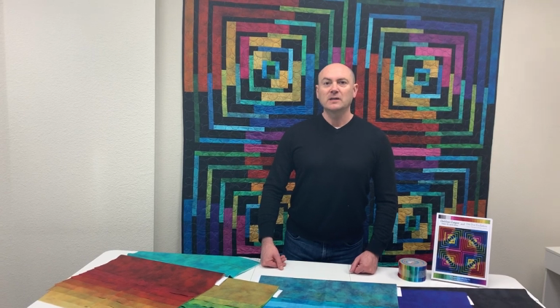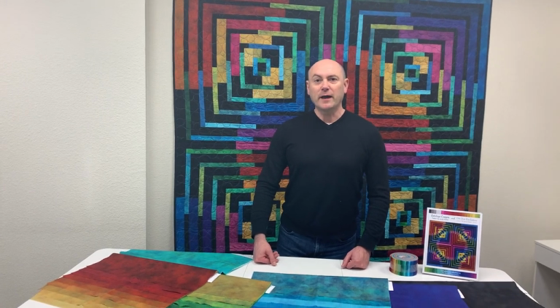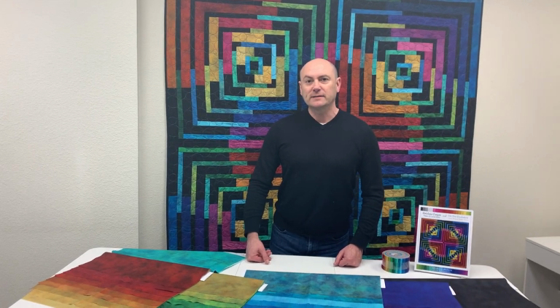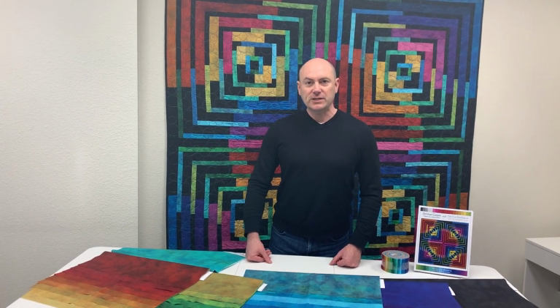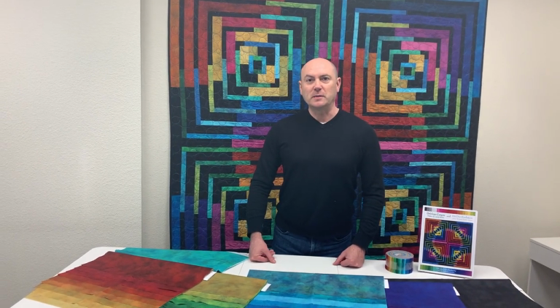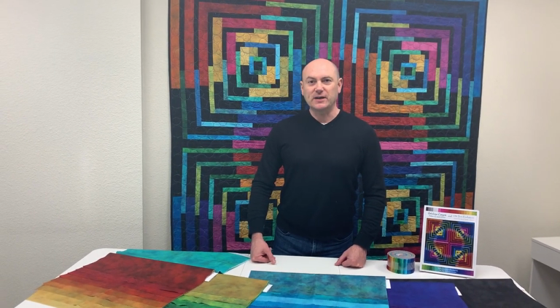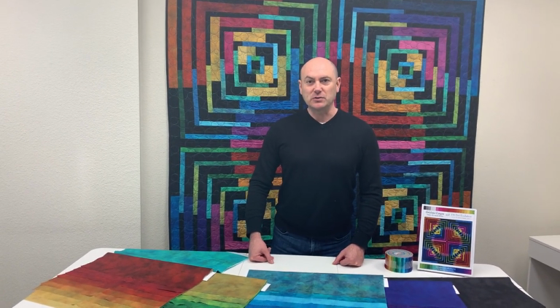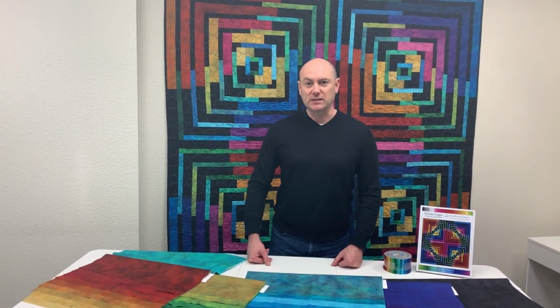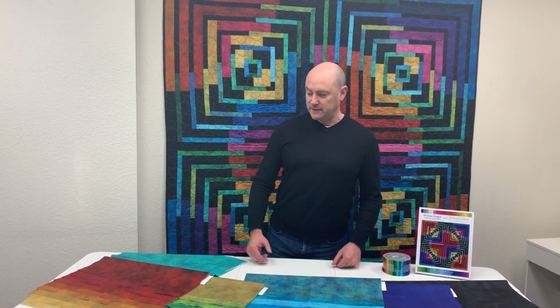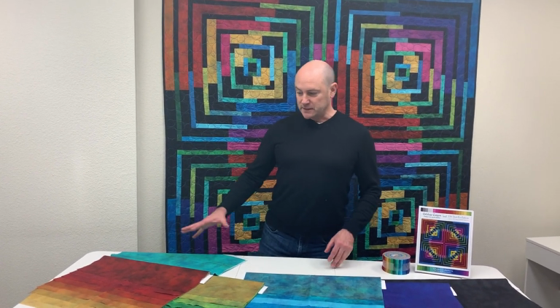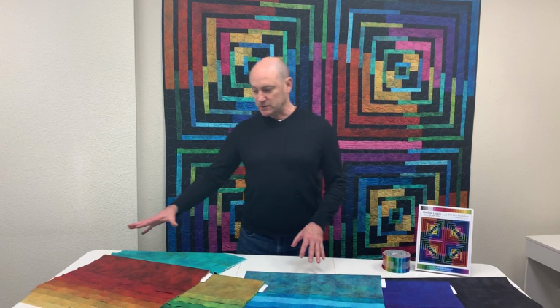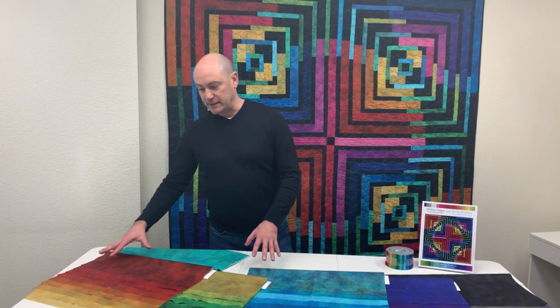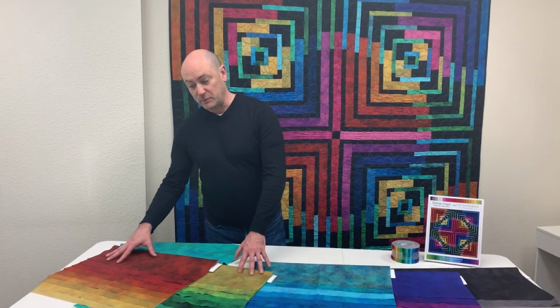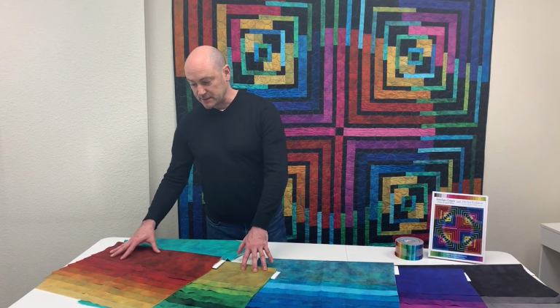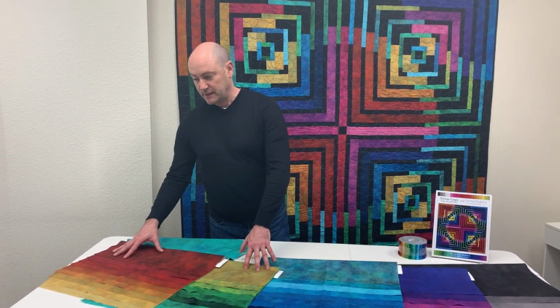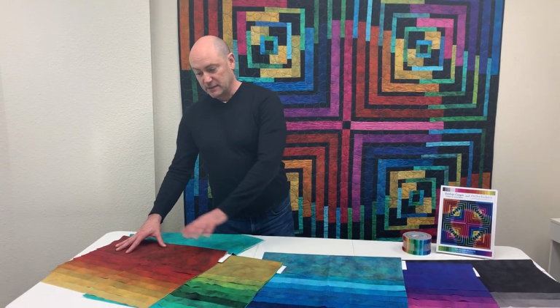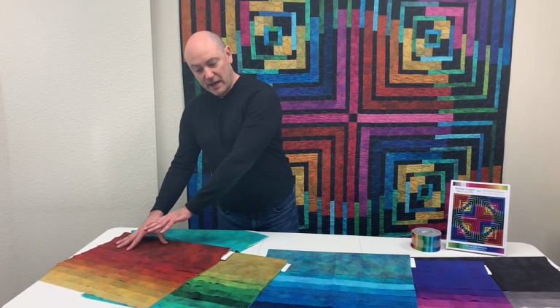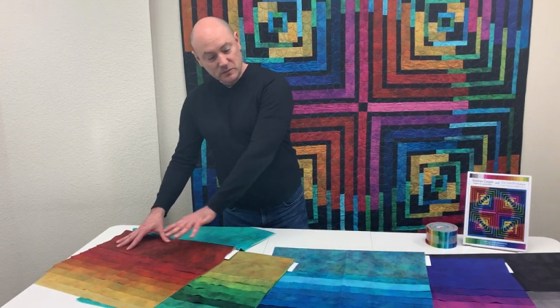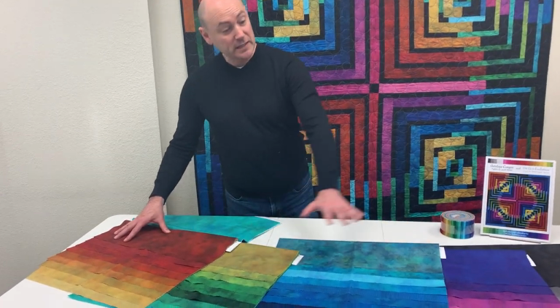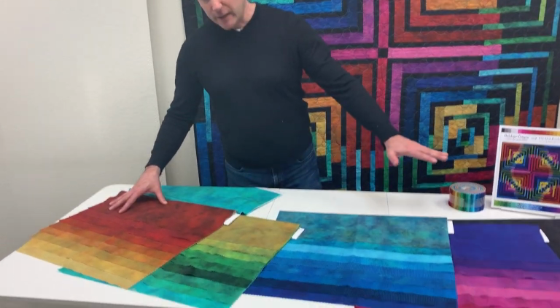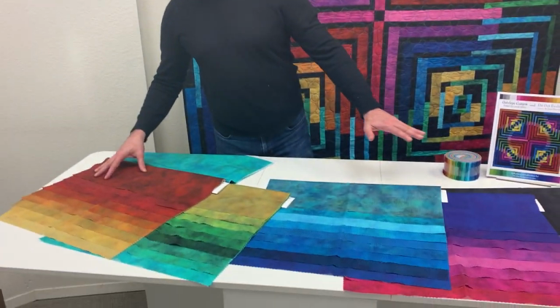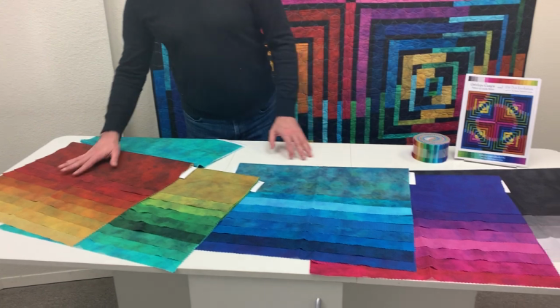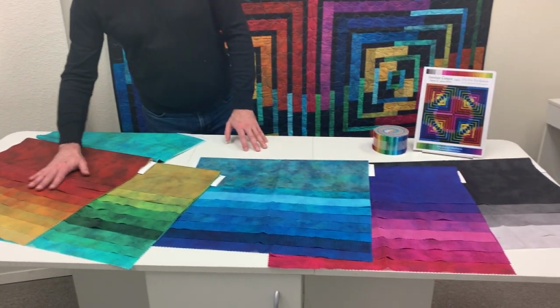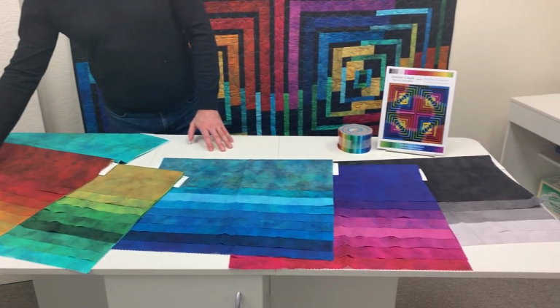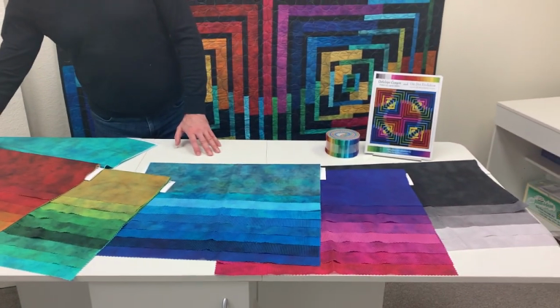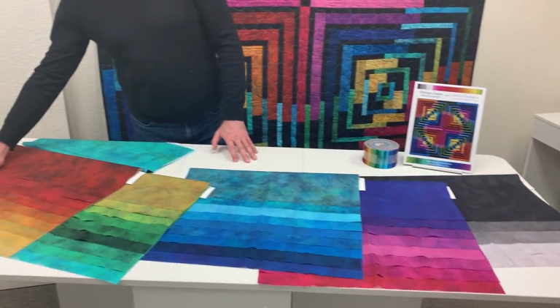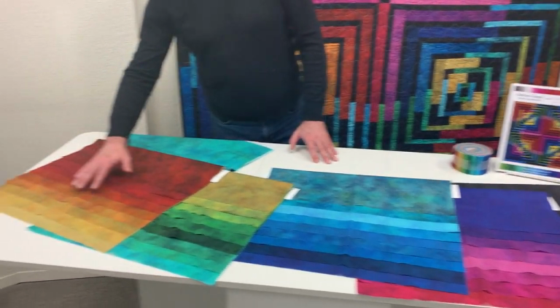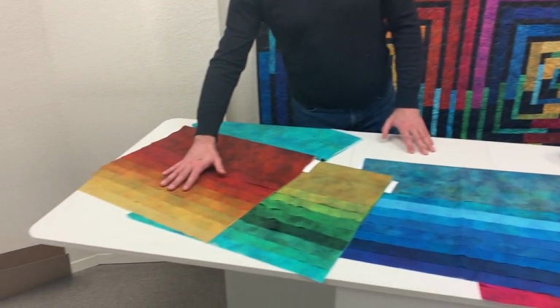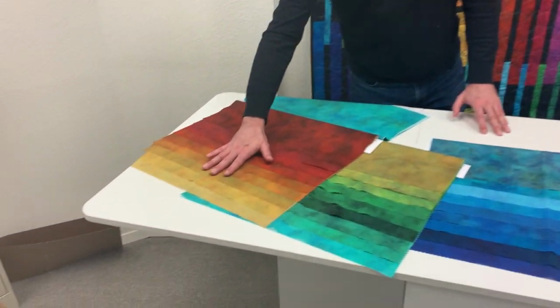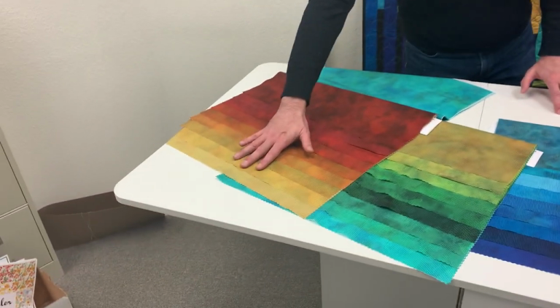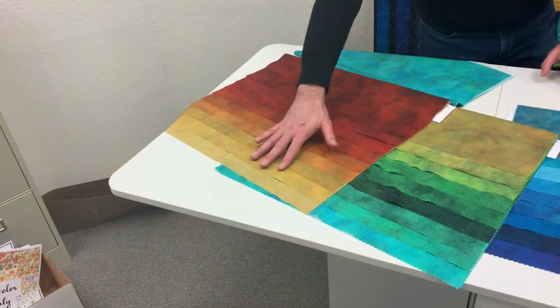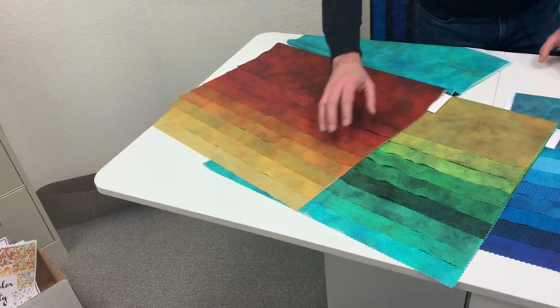Hi everyone, I'd like to share with you my DitDot Evolution collection. This is a collection of basics that spans the entire color spectrum, starting from some beautiful reds down into oranges, golds, and yellows.